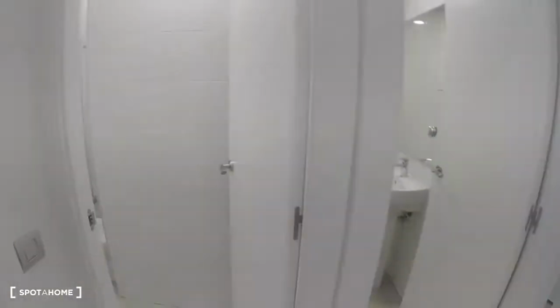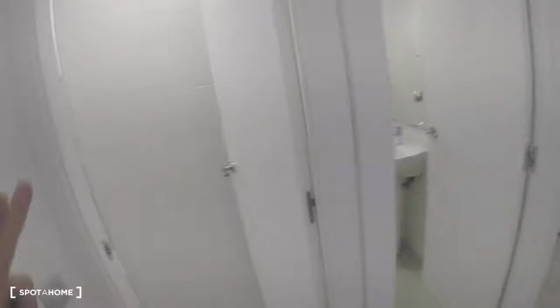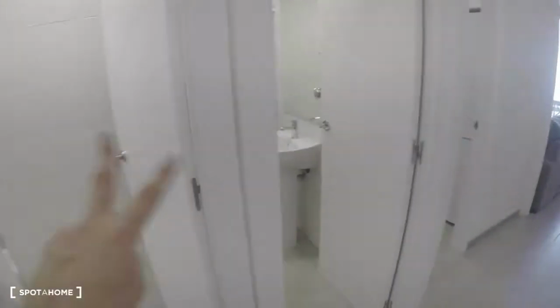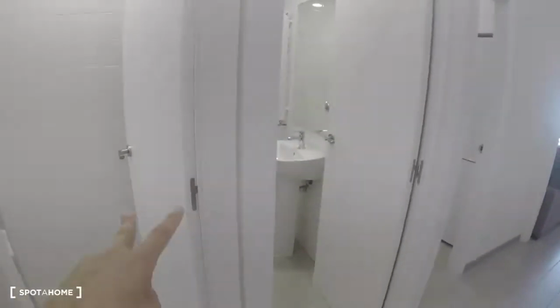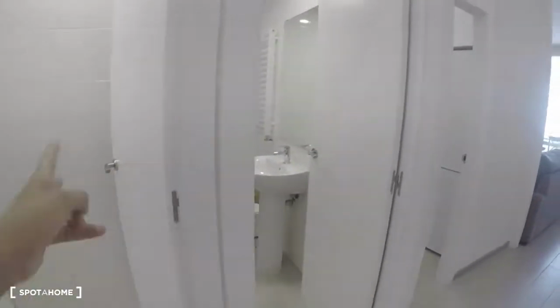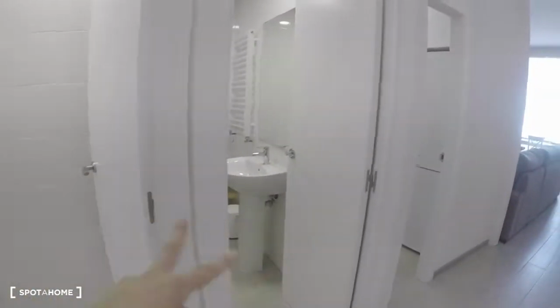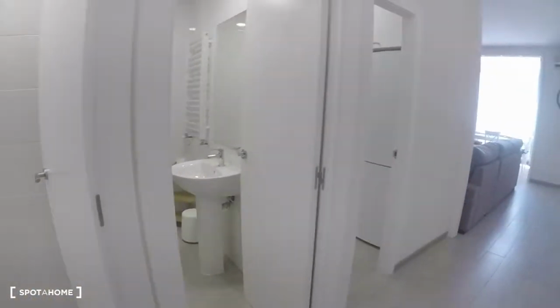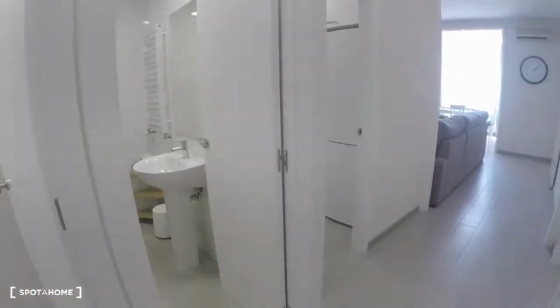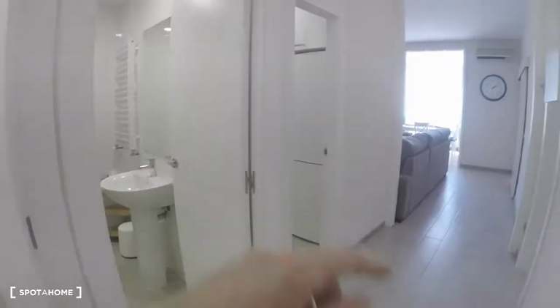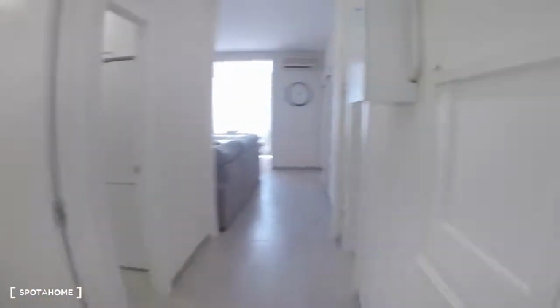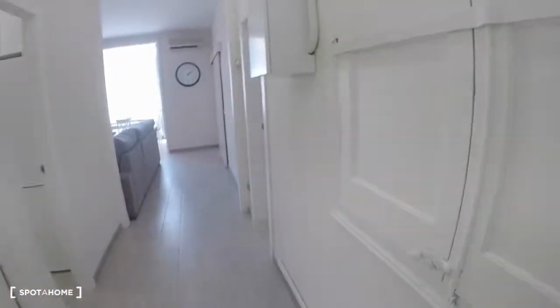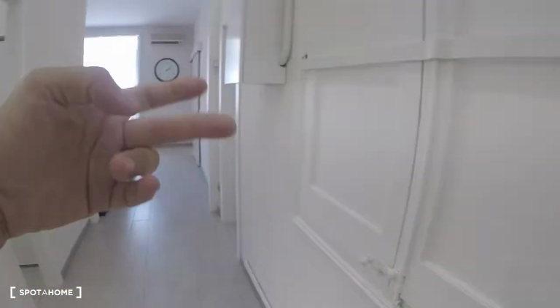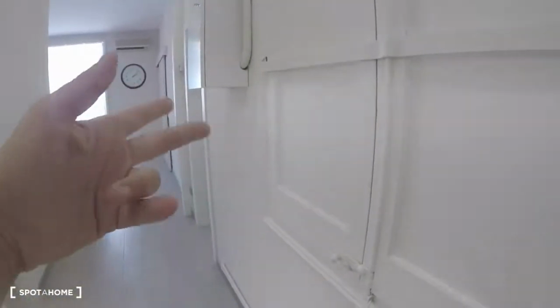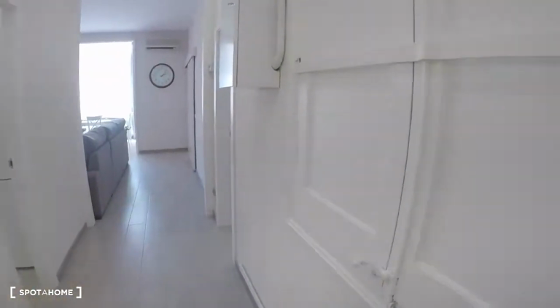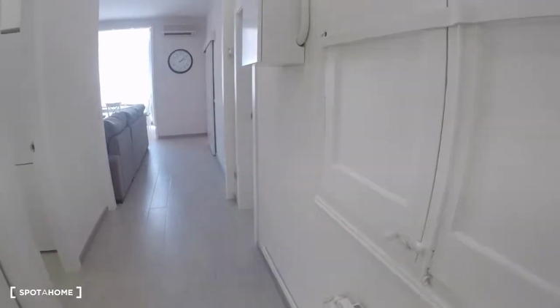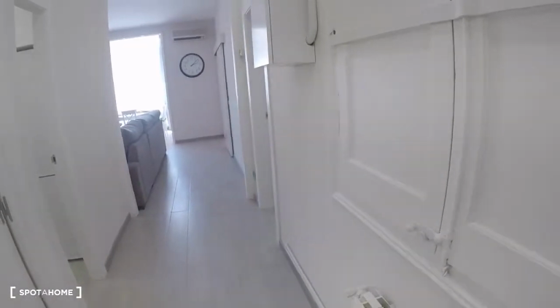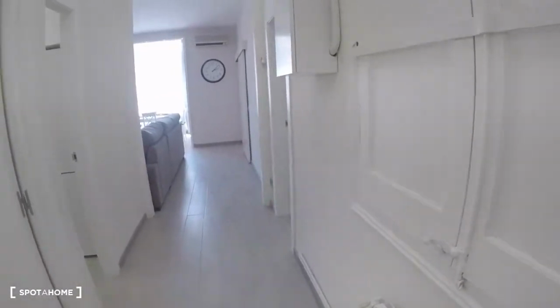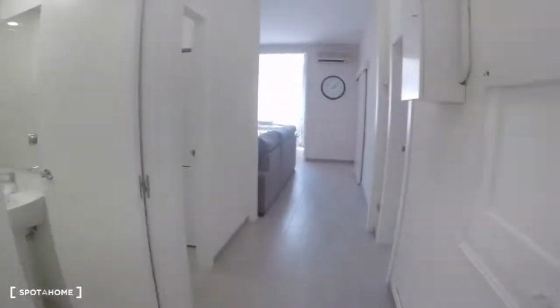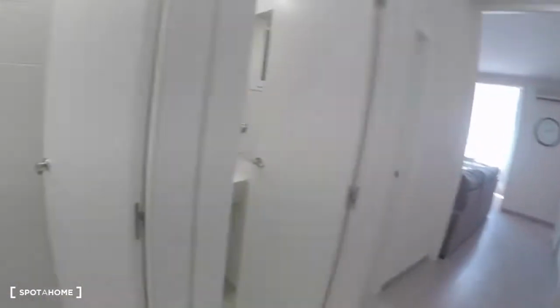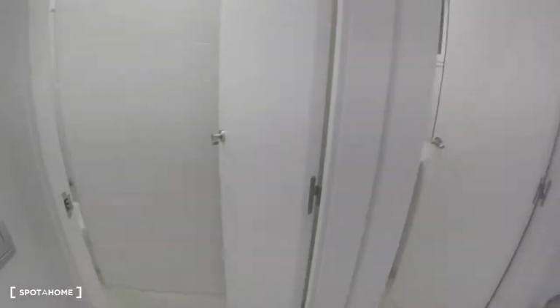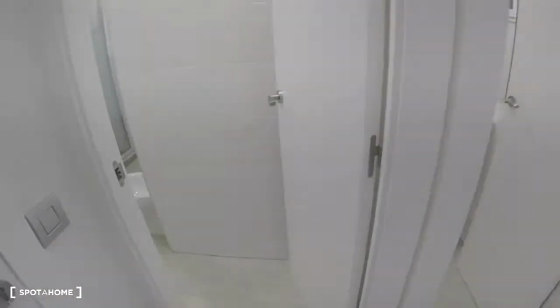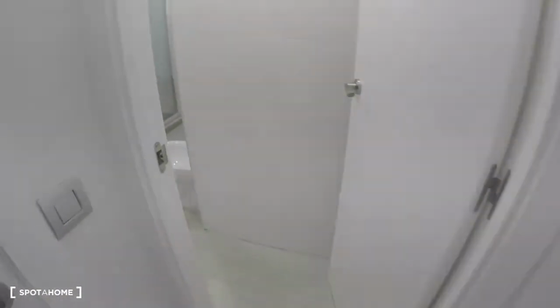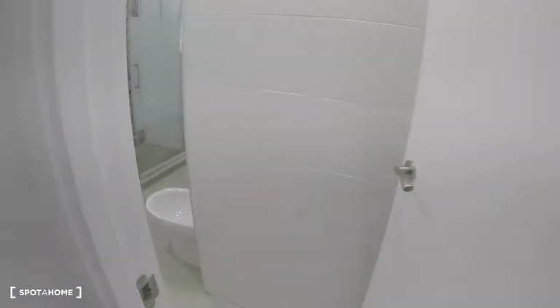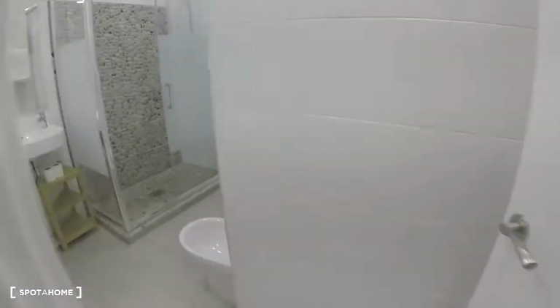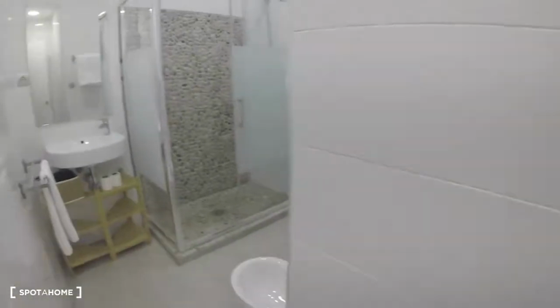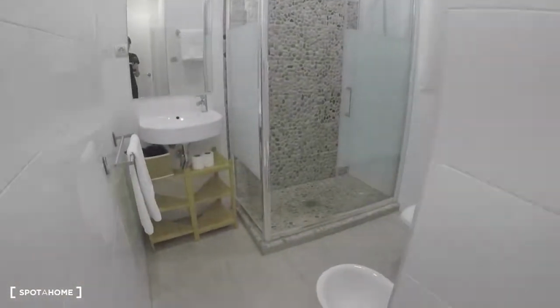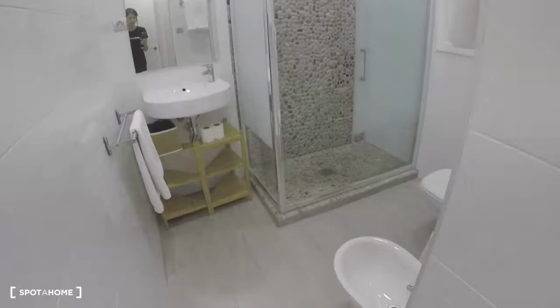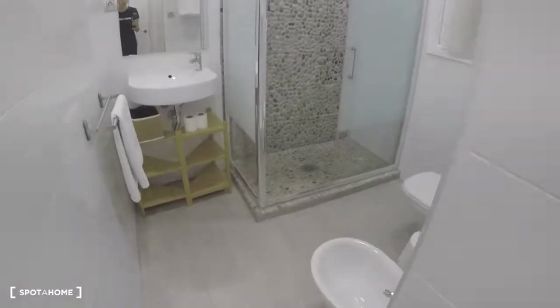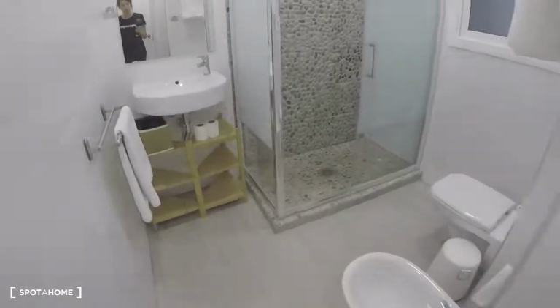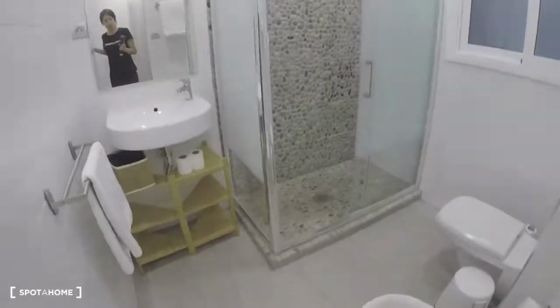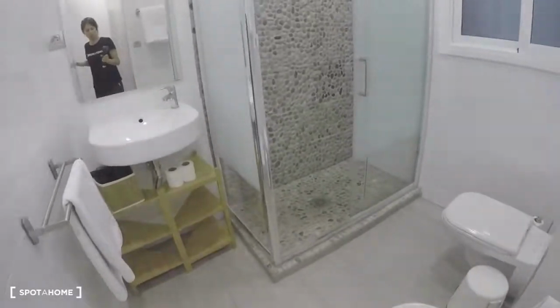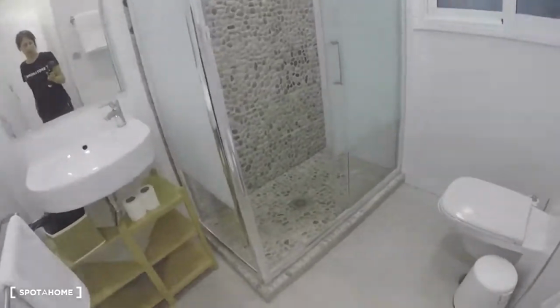On the left we have two bathrooms, there is the kitchen and the bedrooms. So let's start — here is the first bathroom.